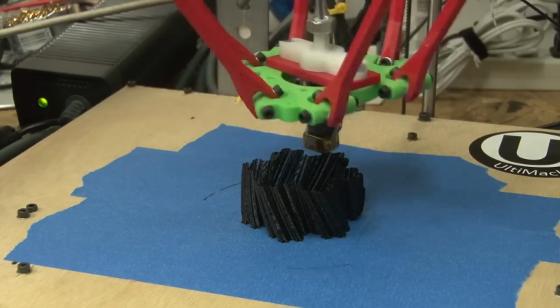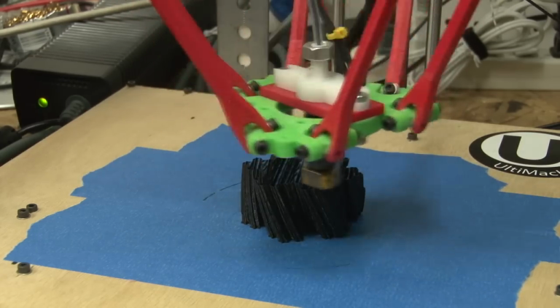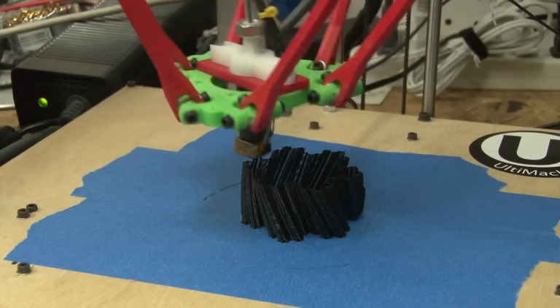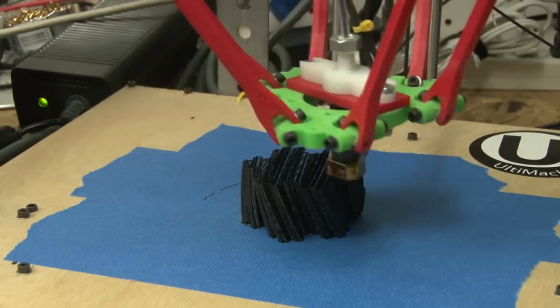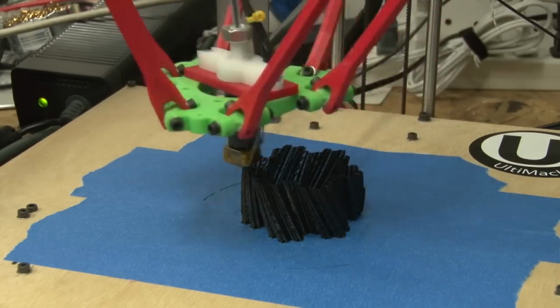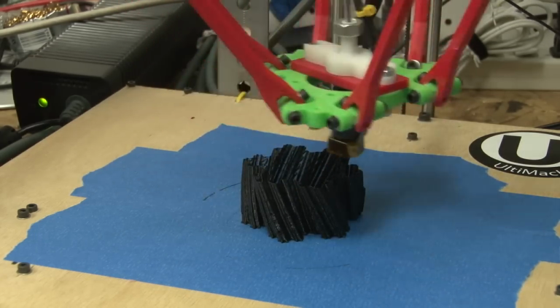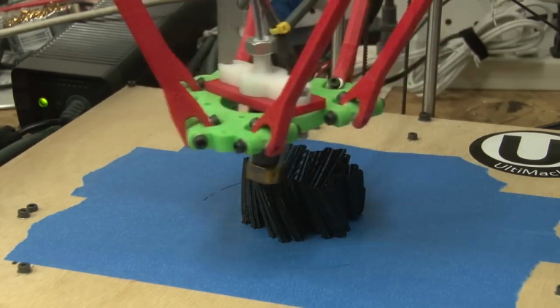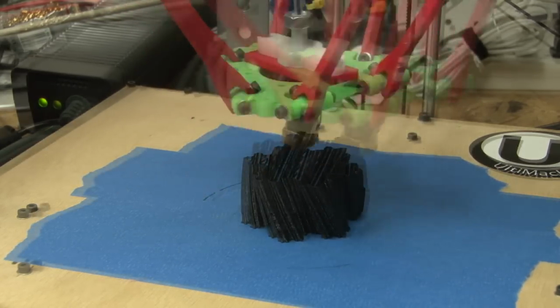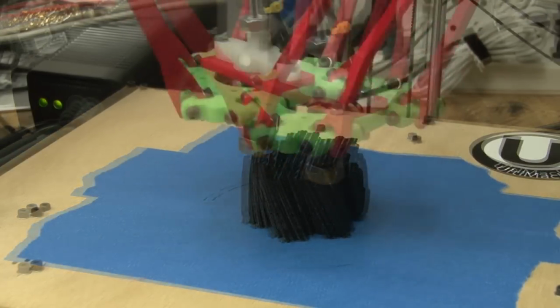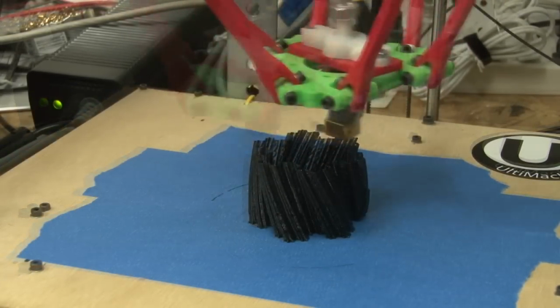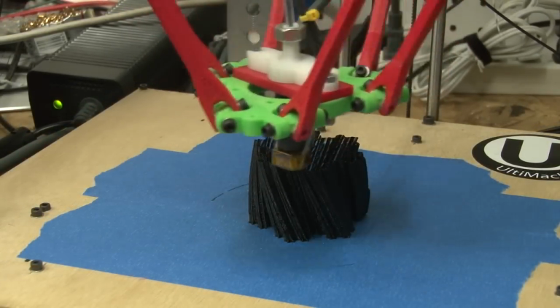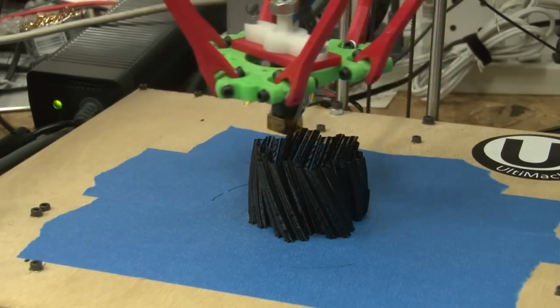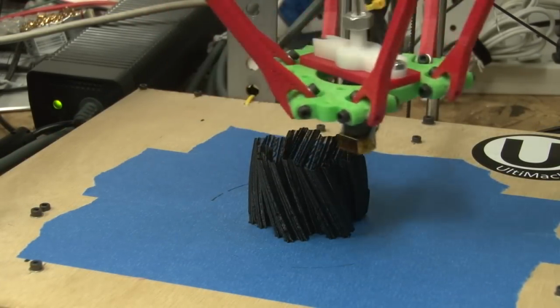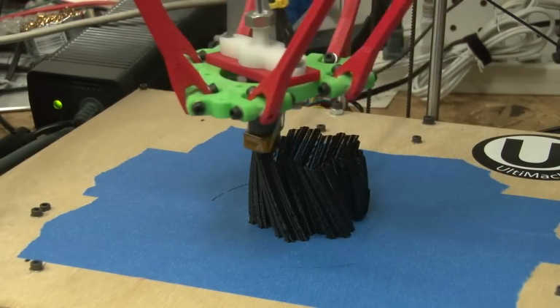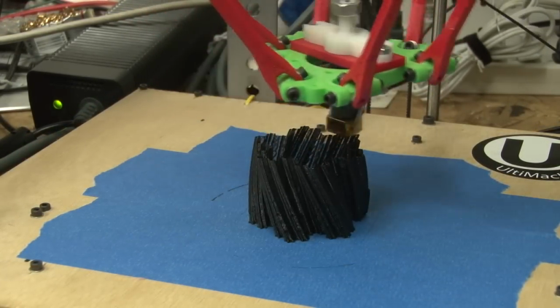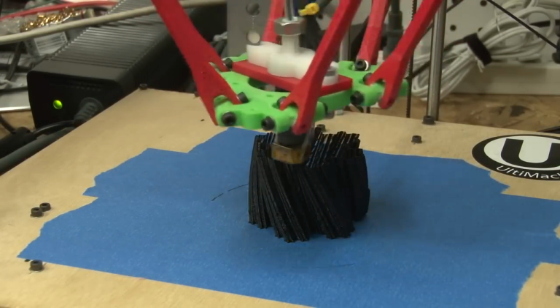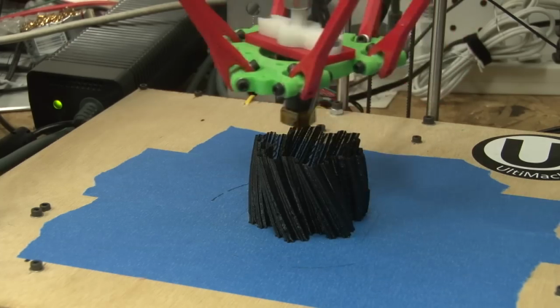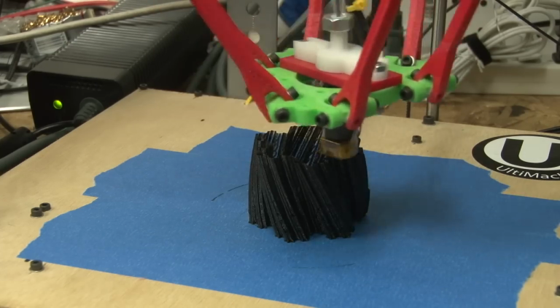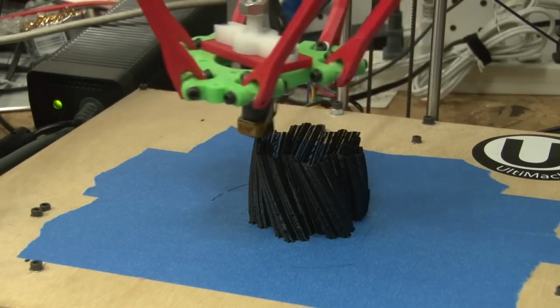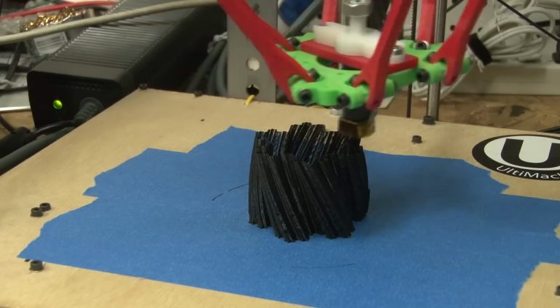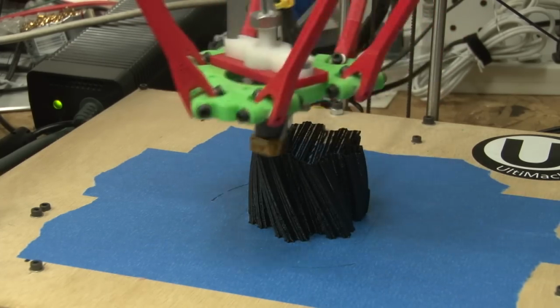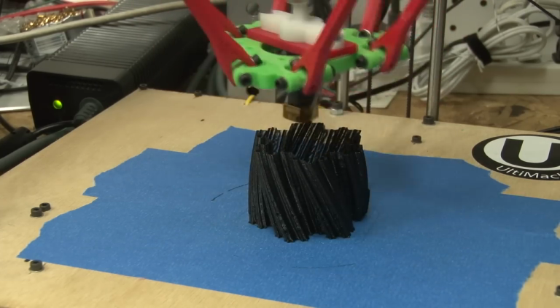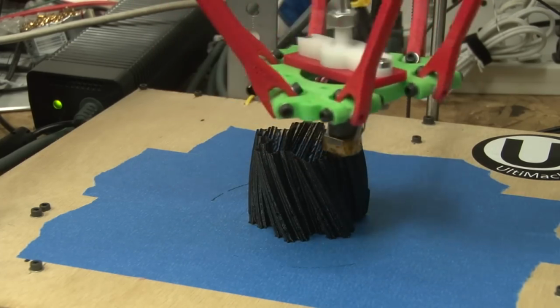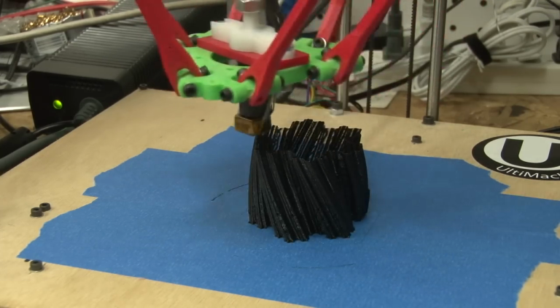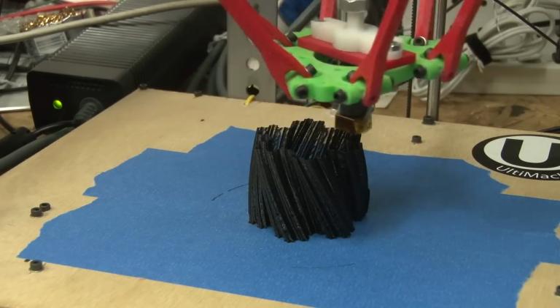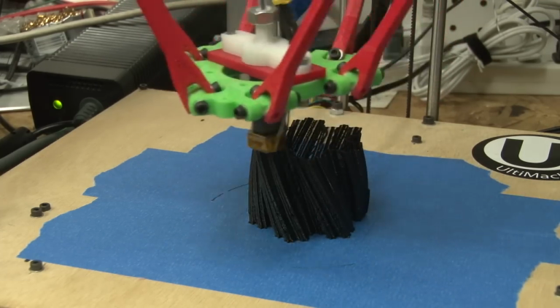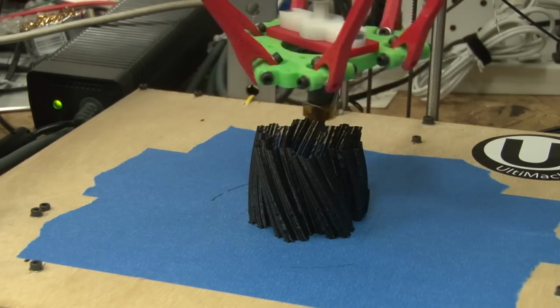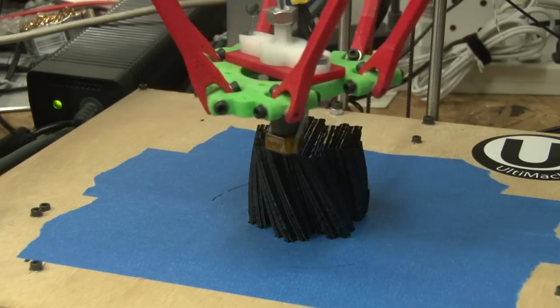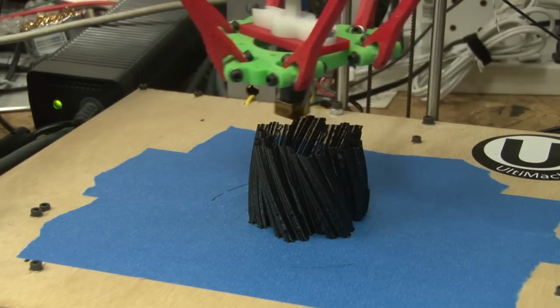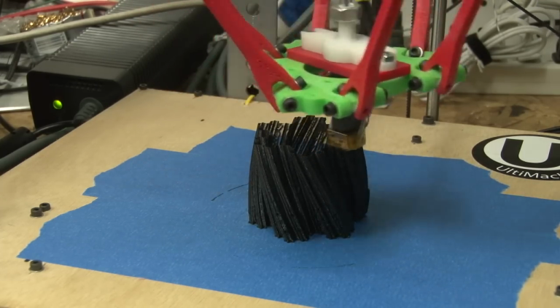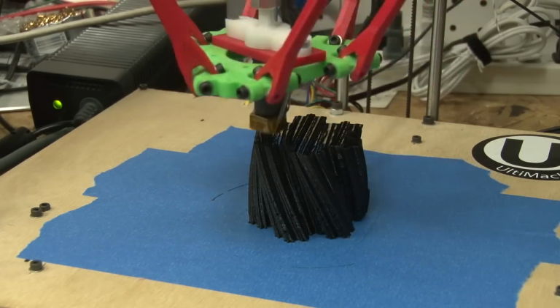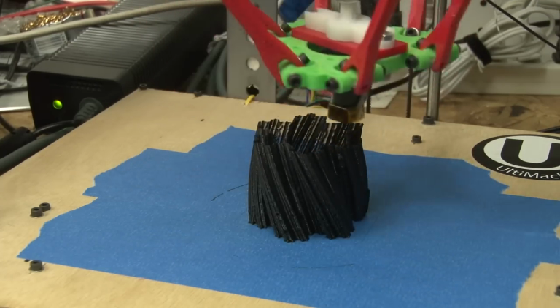You can imagine what burning Legos smell like — not too pleasant. ABS is bad; it's based on petroleum. PLA, based on corn, is eco-friendly and biodegradable. Good.